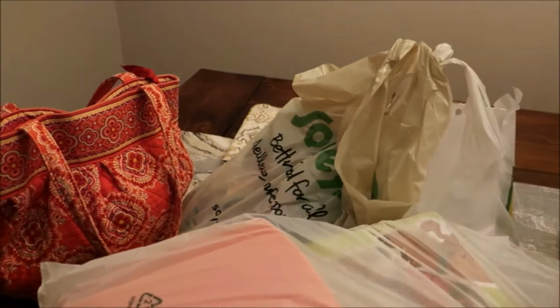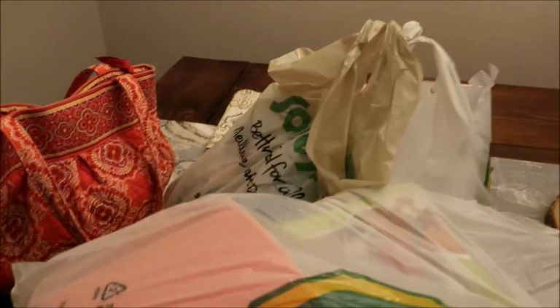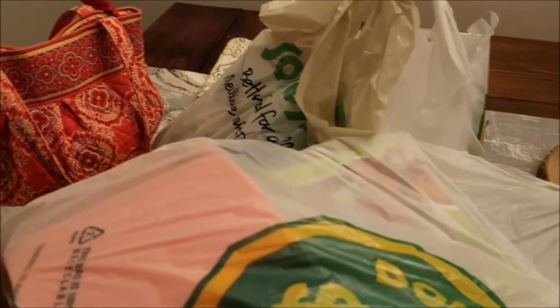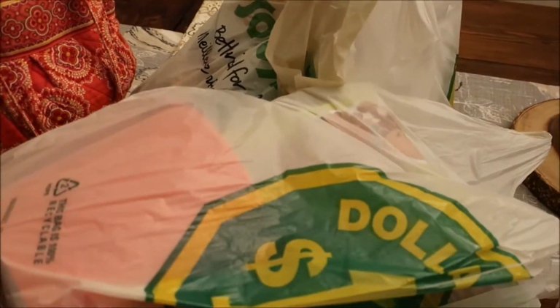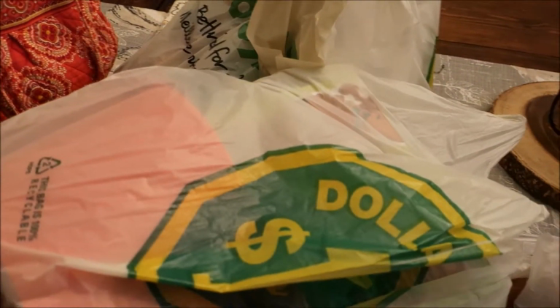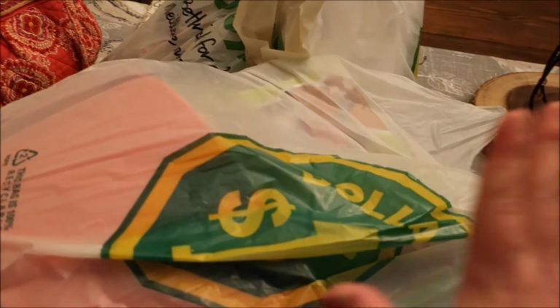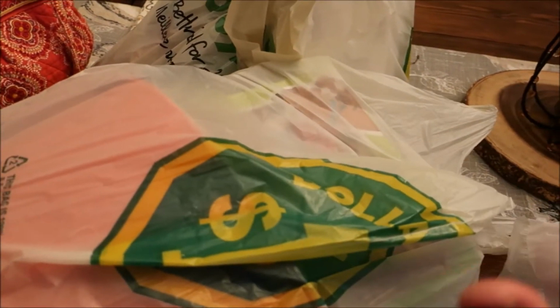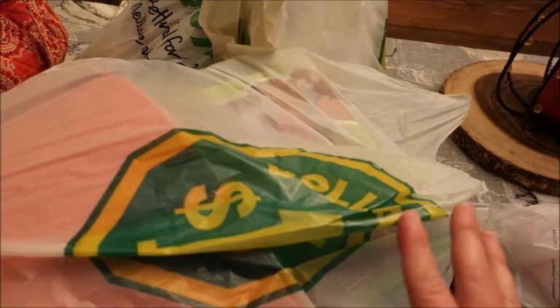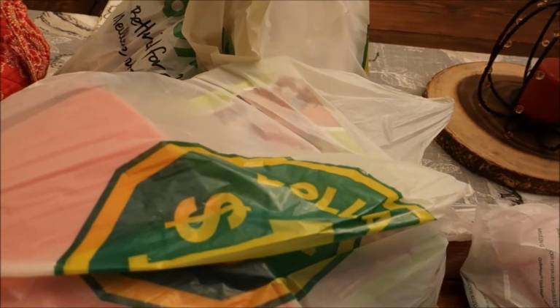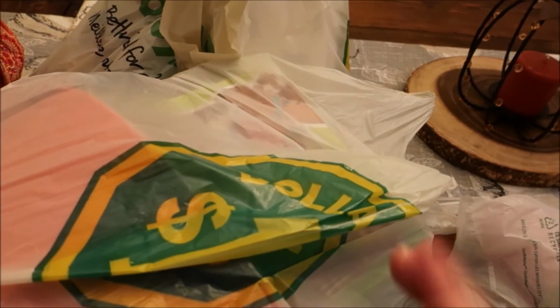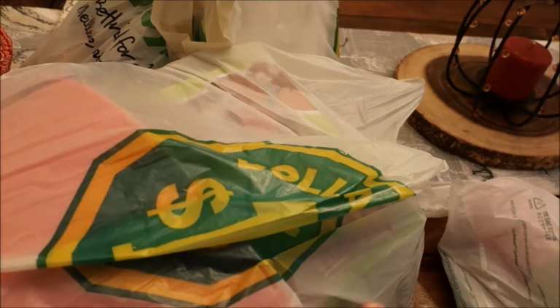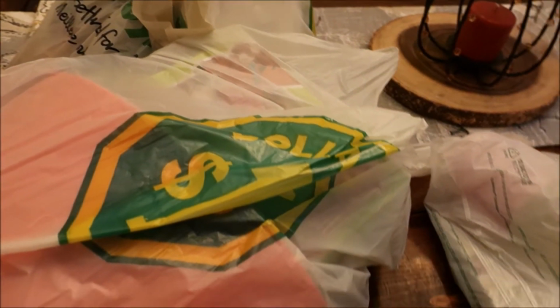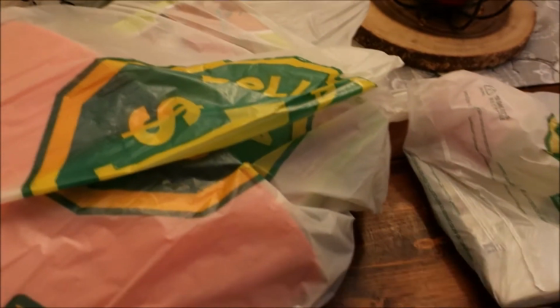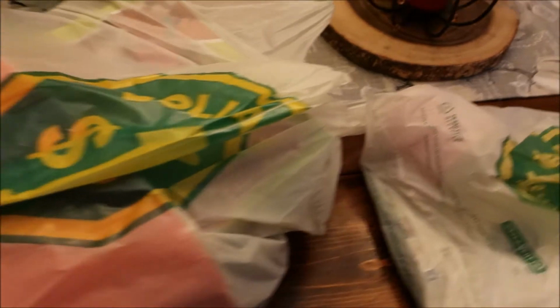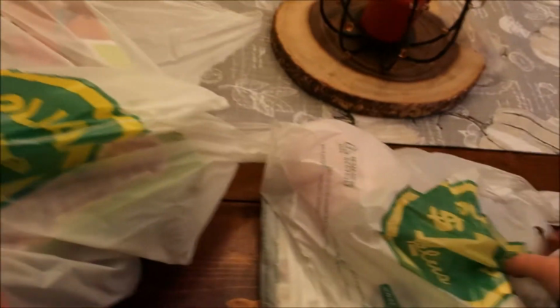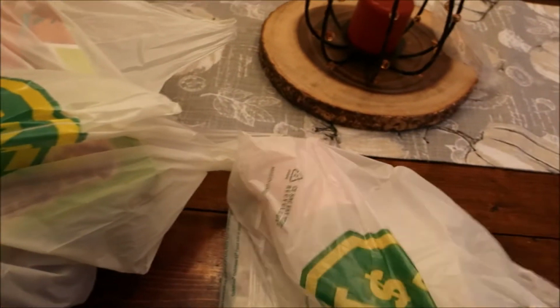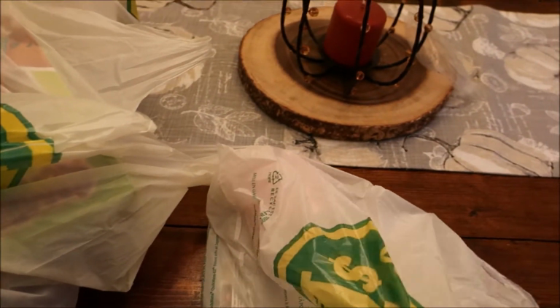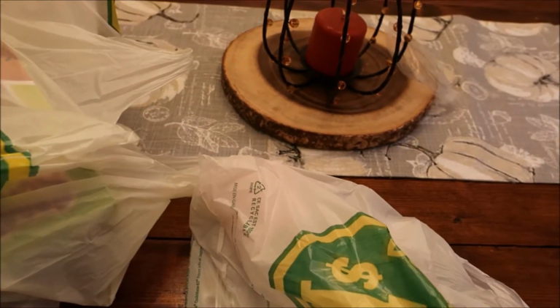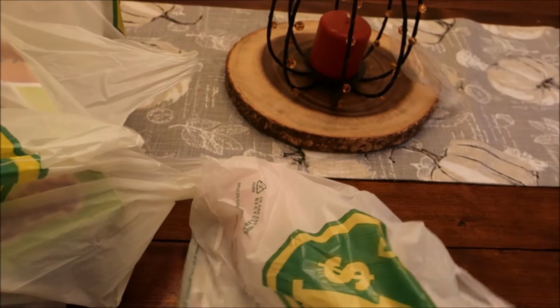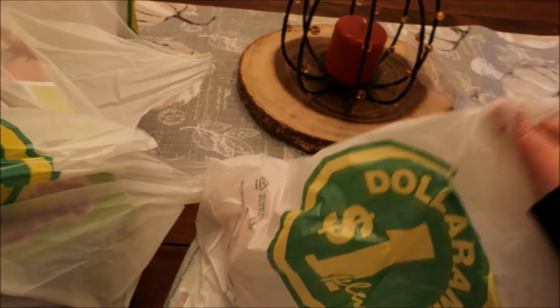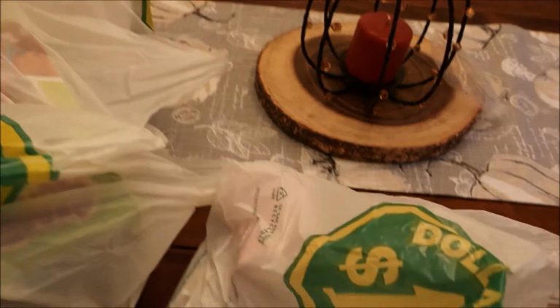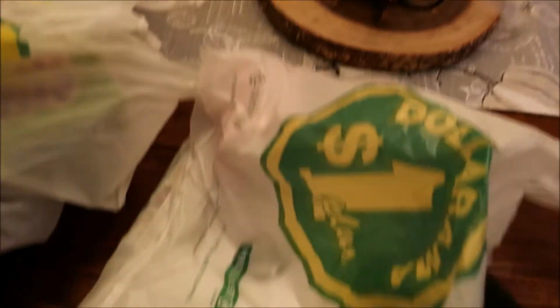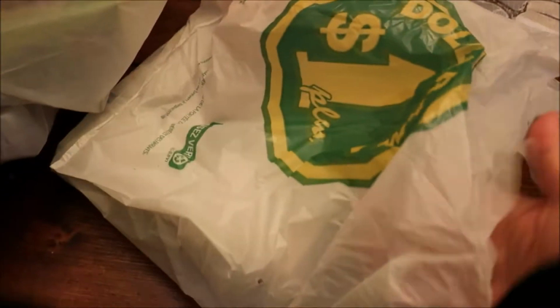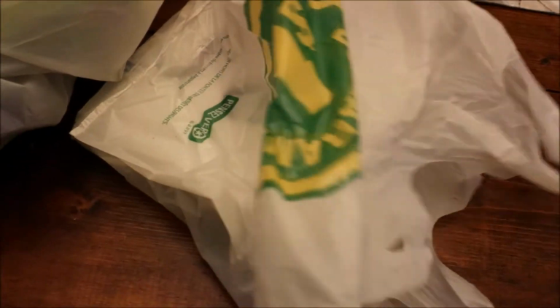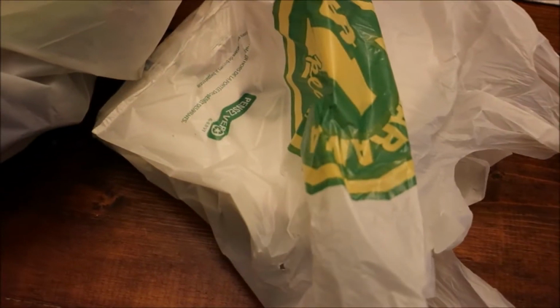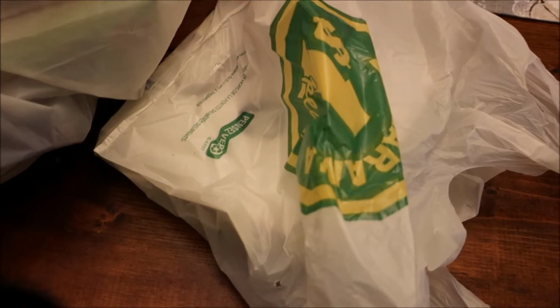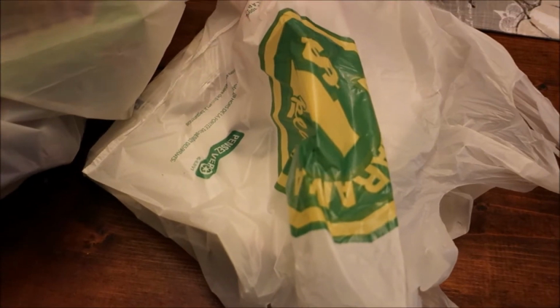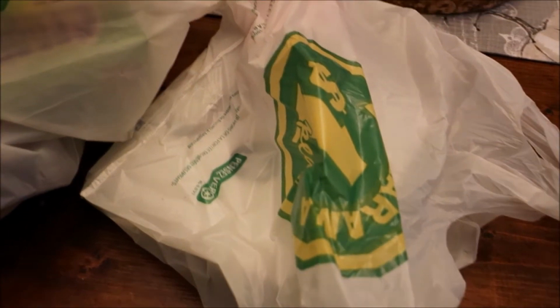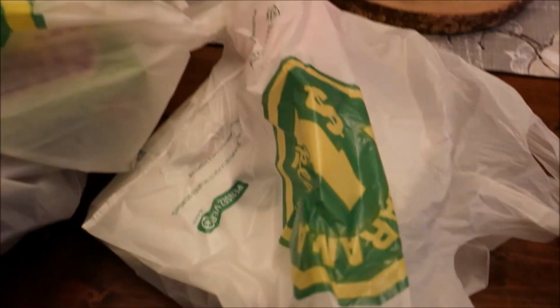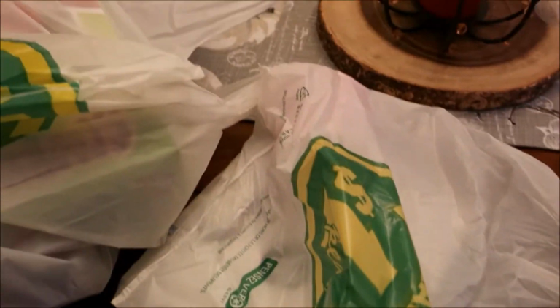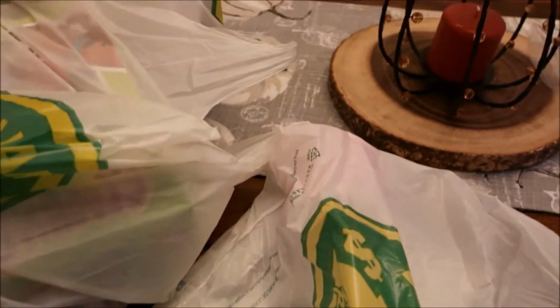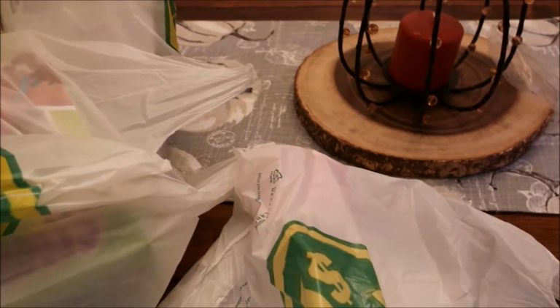There's a mixture of Halloween and non-Halloween items in here, but I think hauls are always fun to share, so I wanted to share in the excitement.